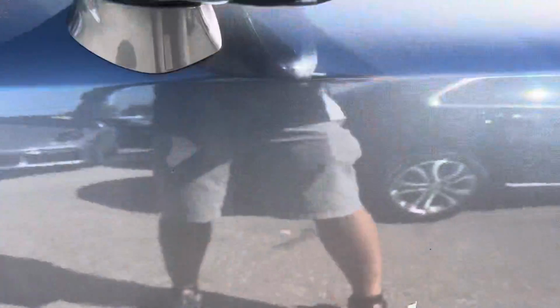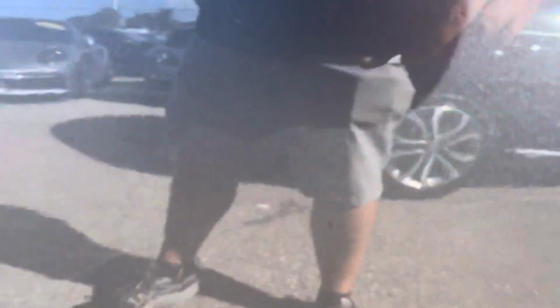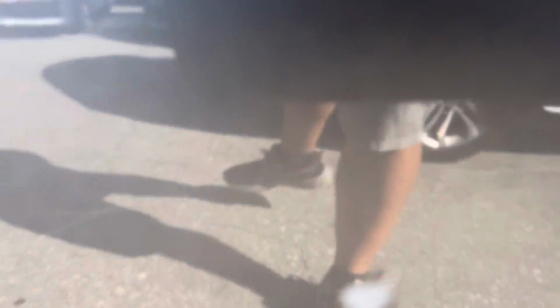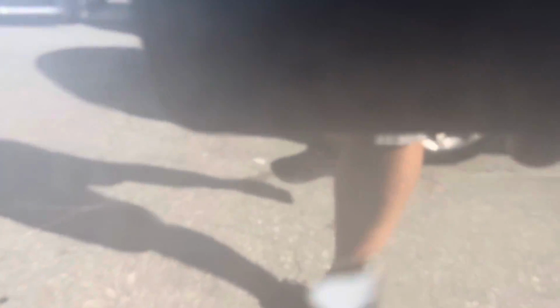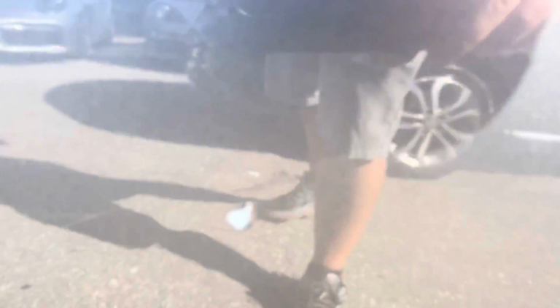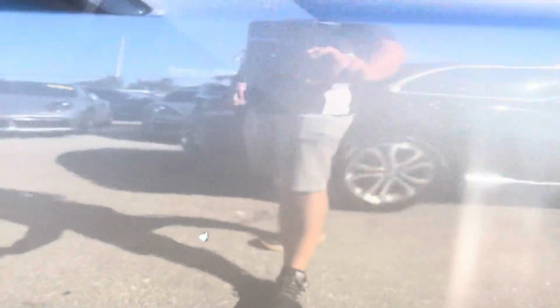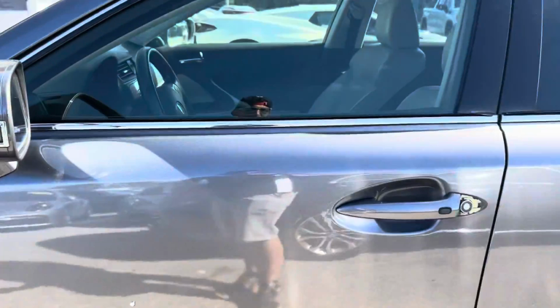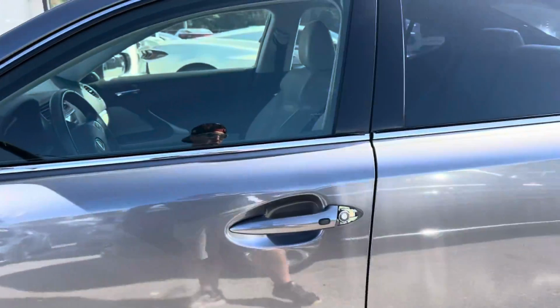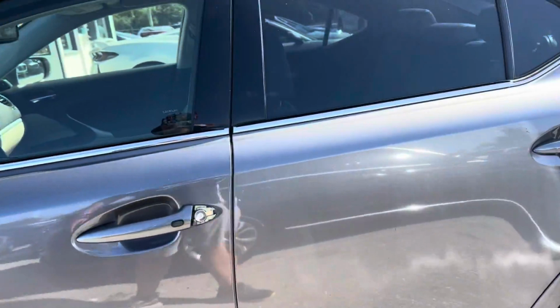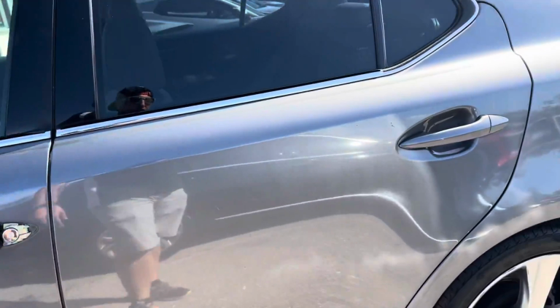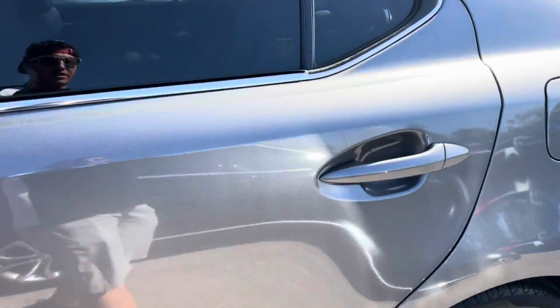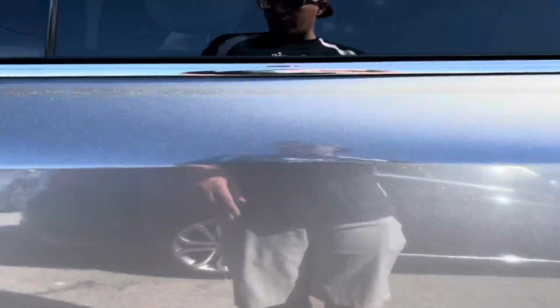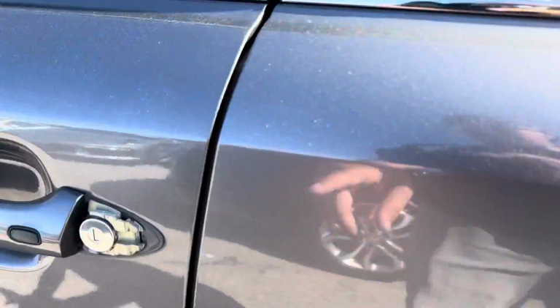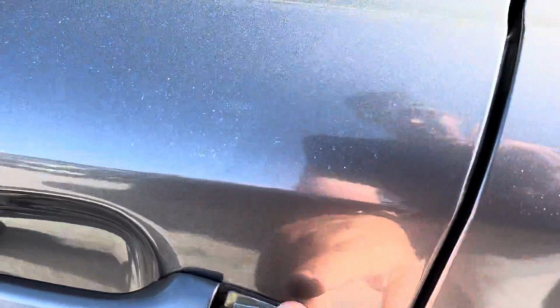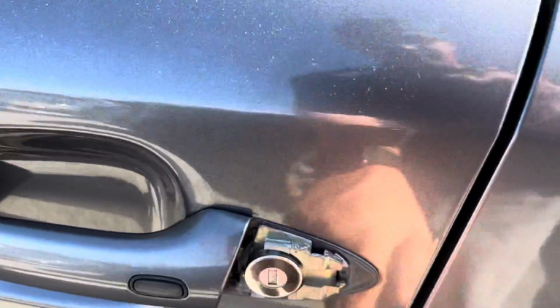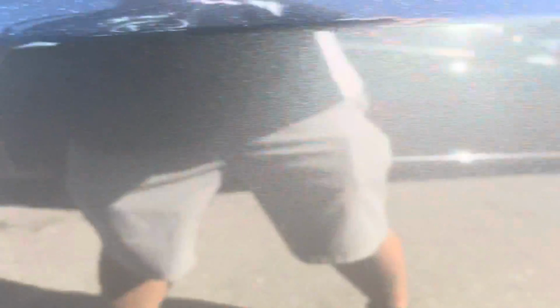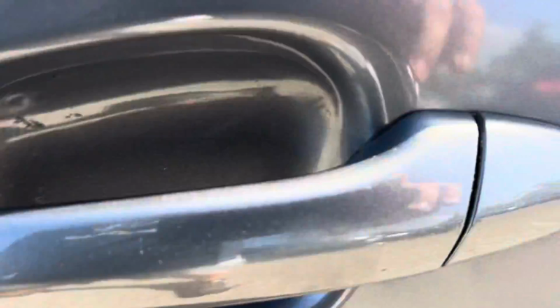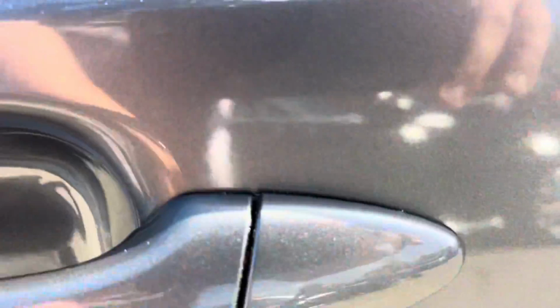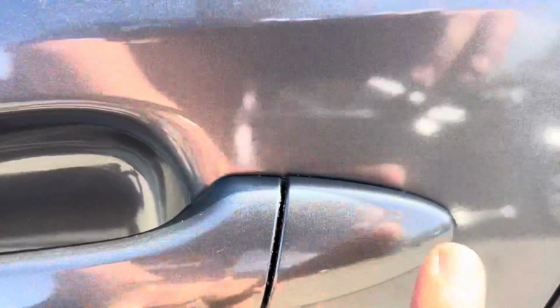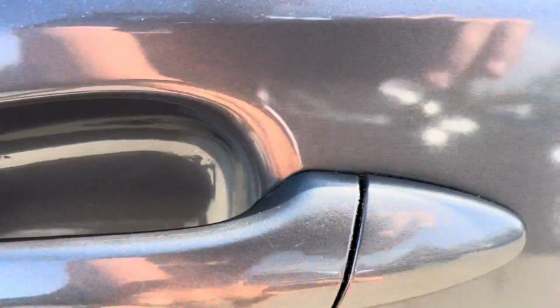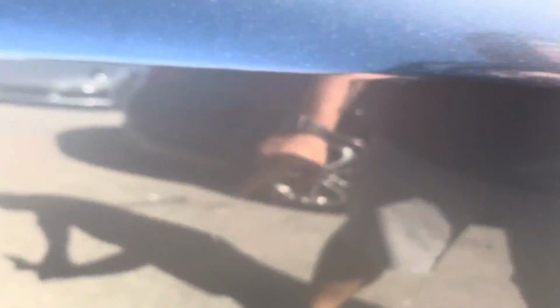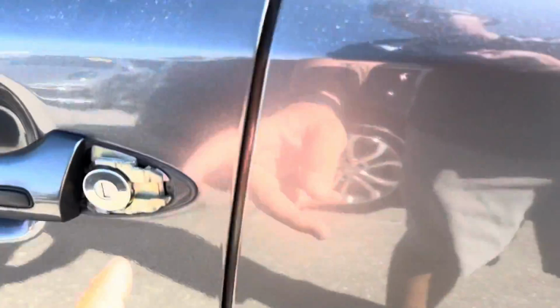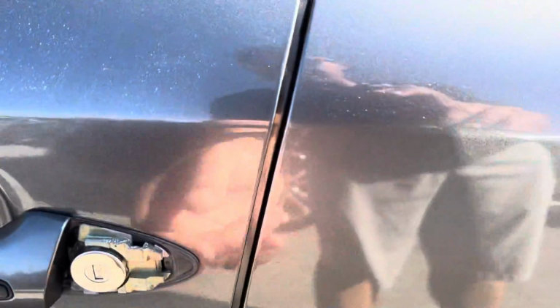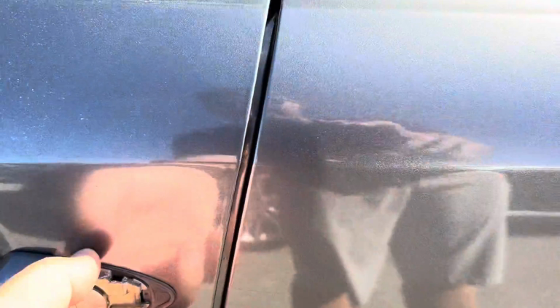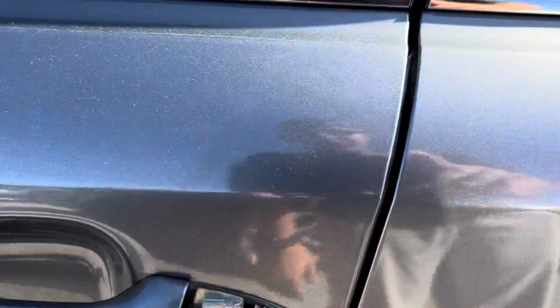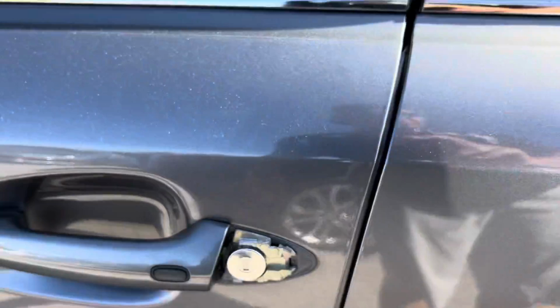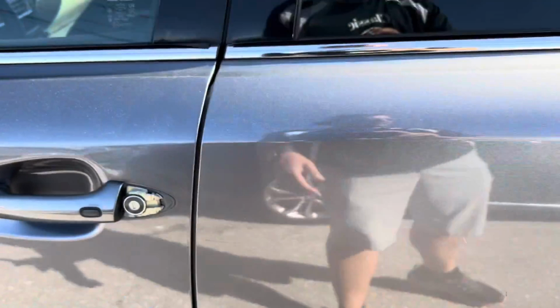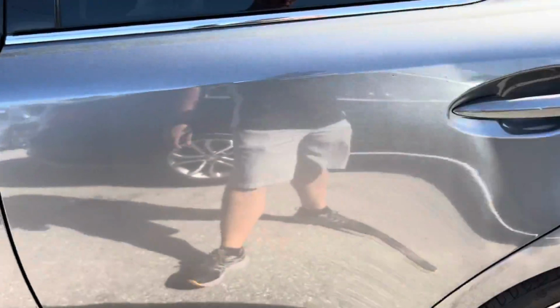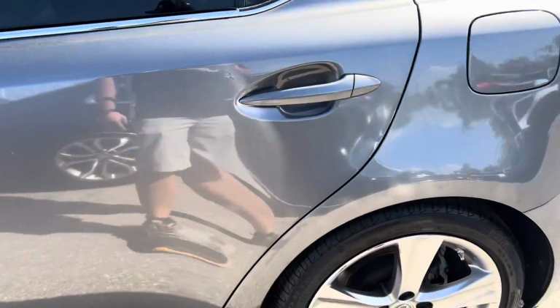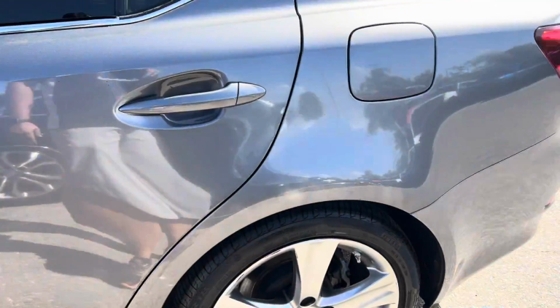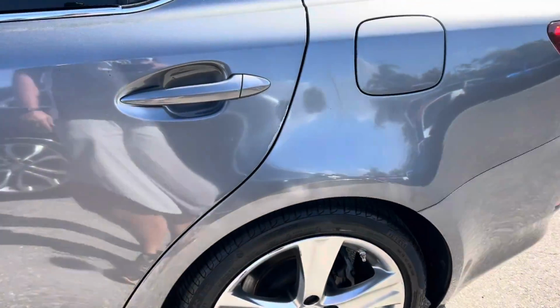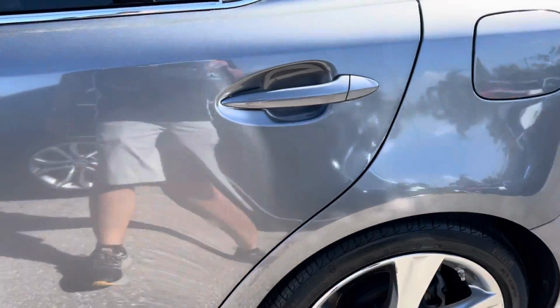Got a dinger in the driver's side door. We did order this piece — a little plastic cover for the key slot — that's on the way, so that'll be covered and fully replaced.